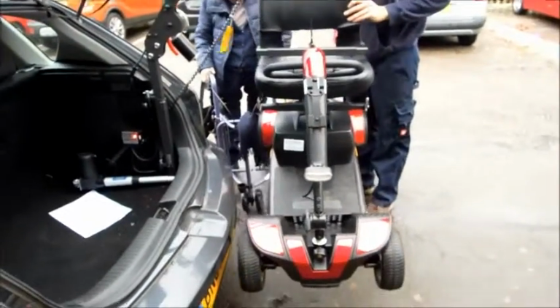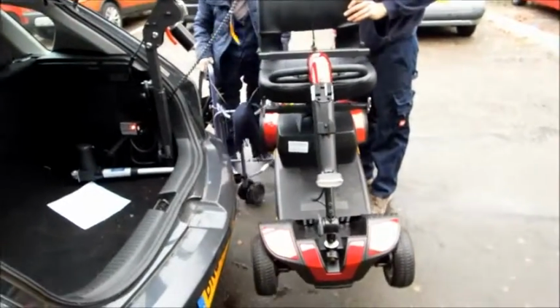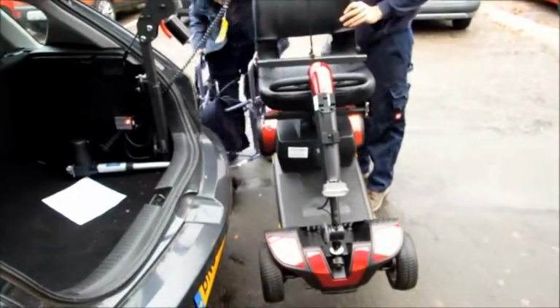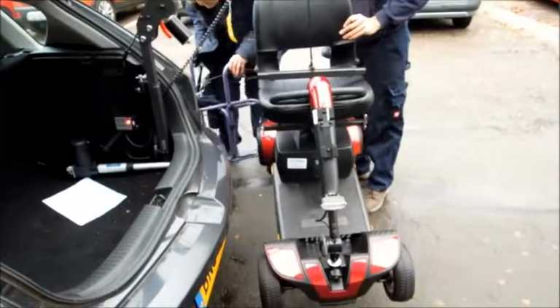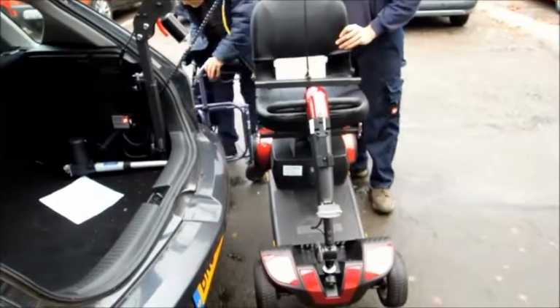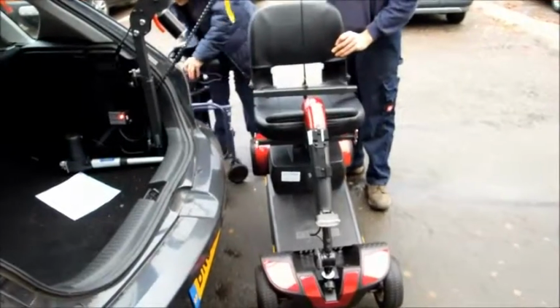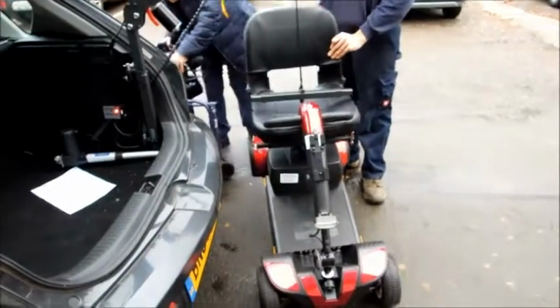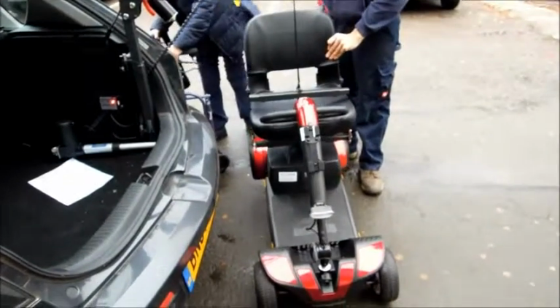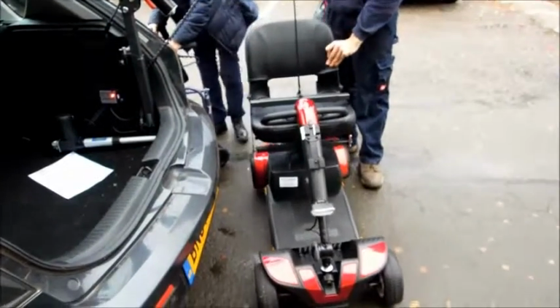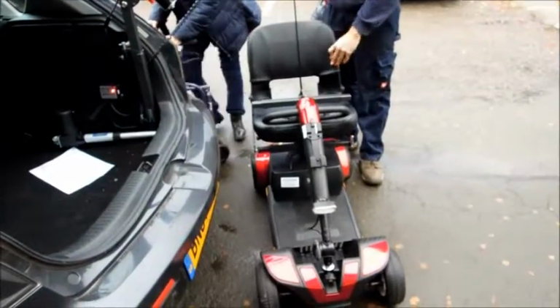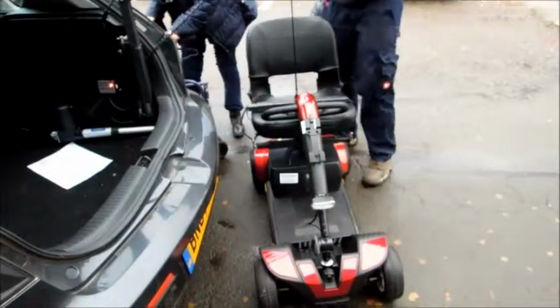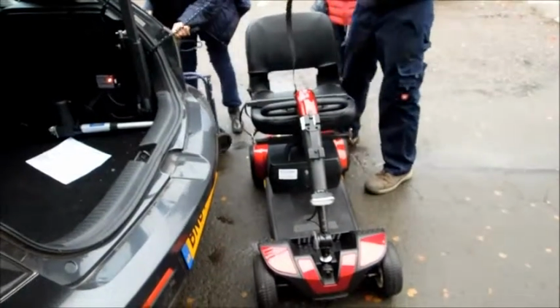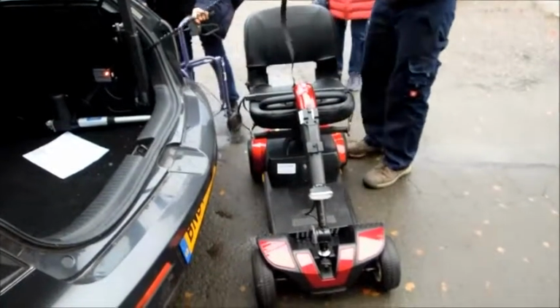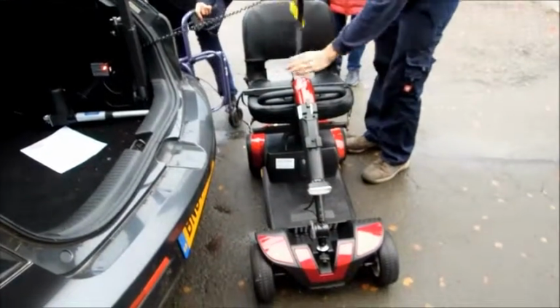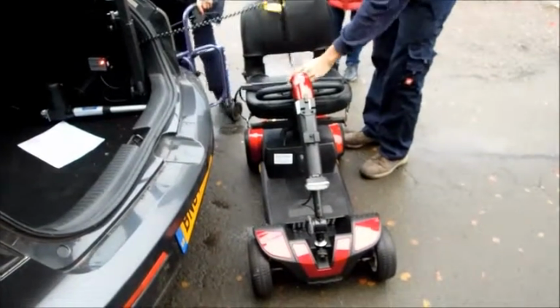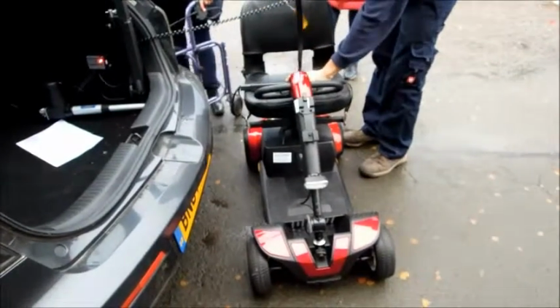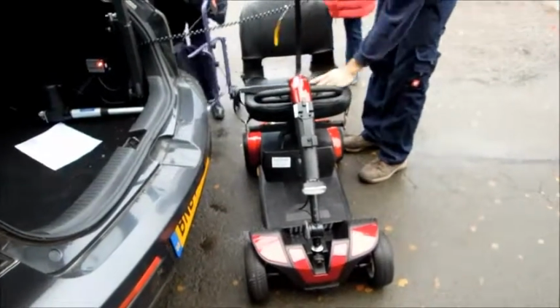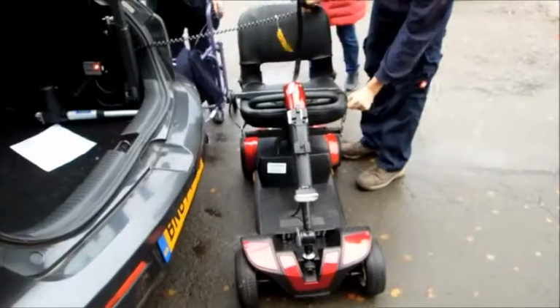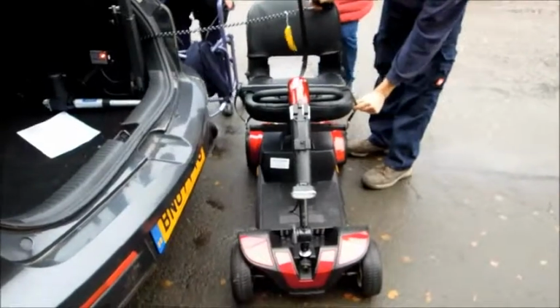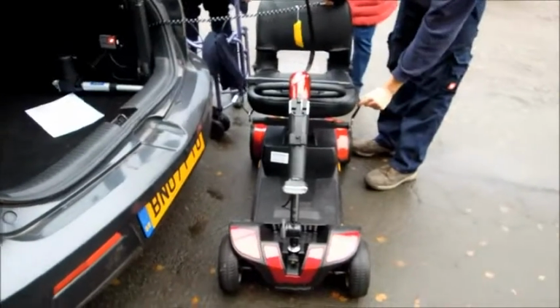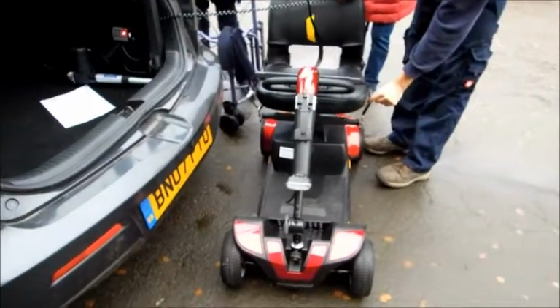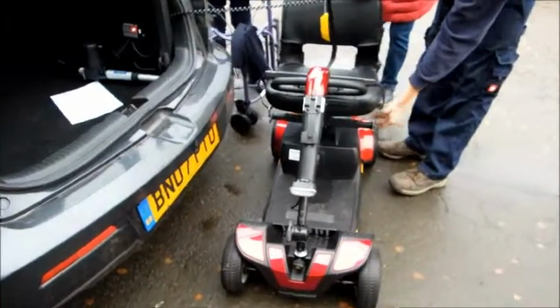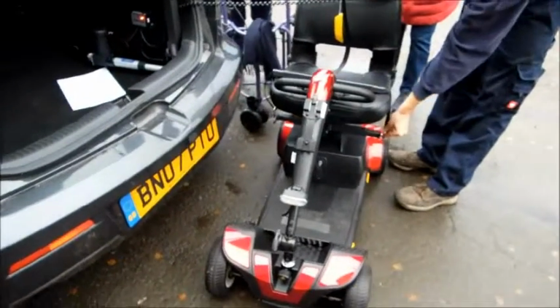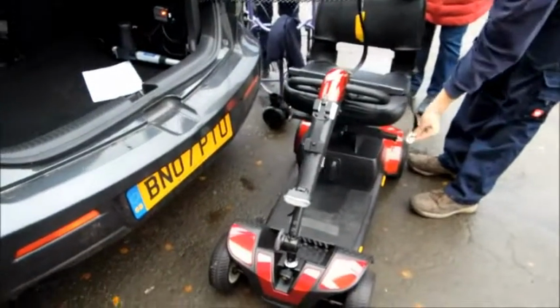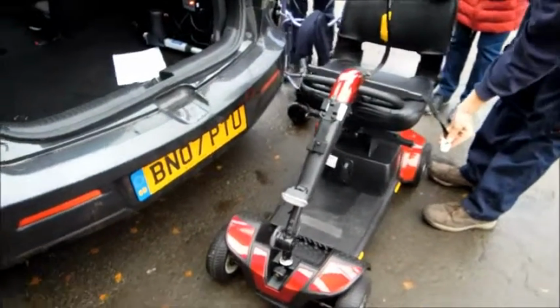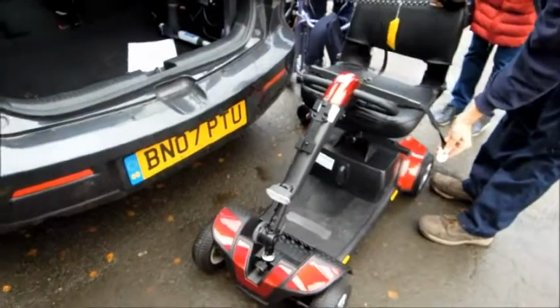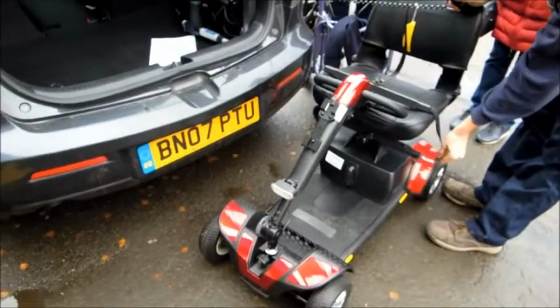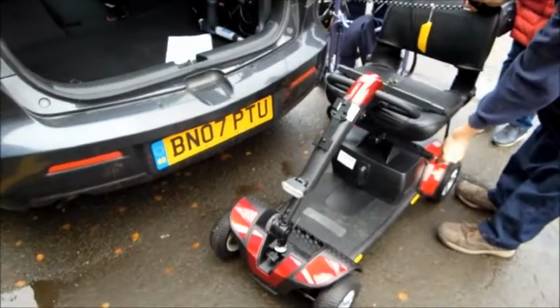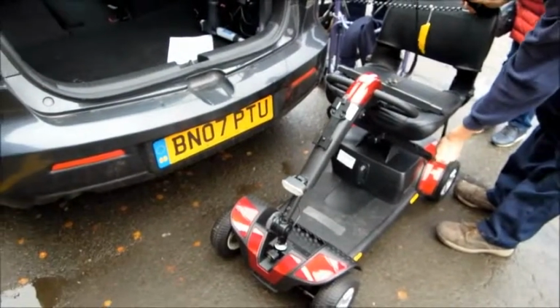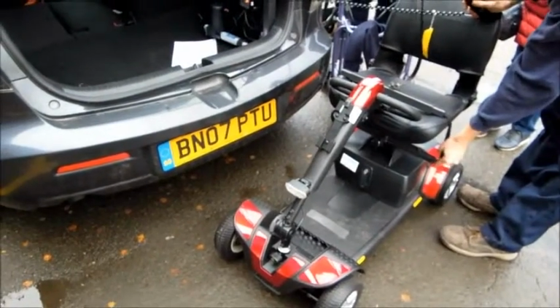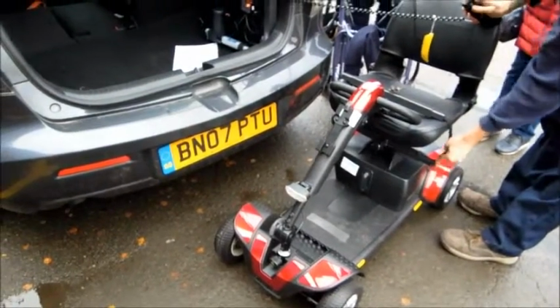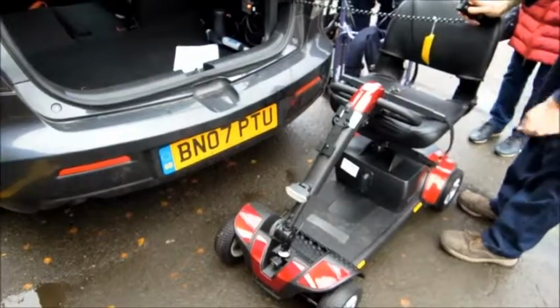Press down, just keeping your eye on your bumper. And you're going to go fully down until that's got some slack on there to give you the maximum strap length to be able to get those on and off.